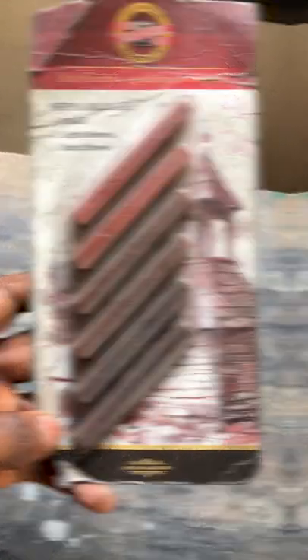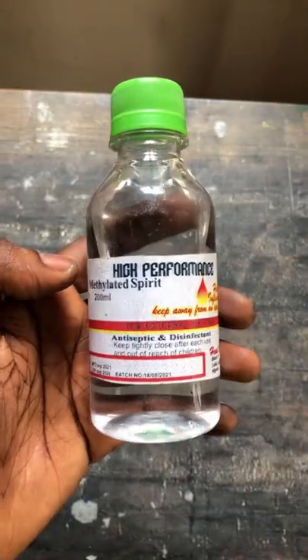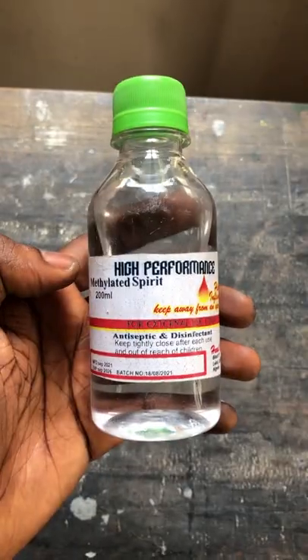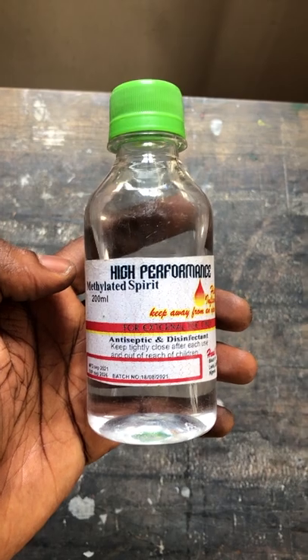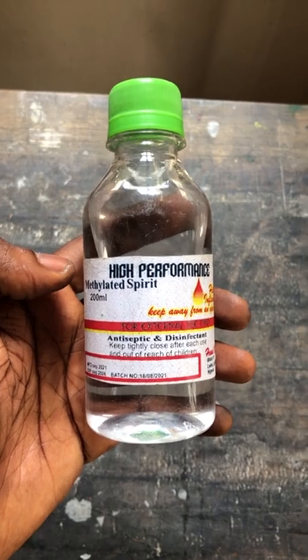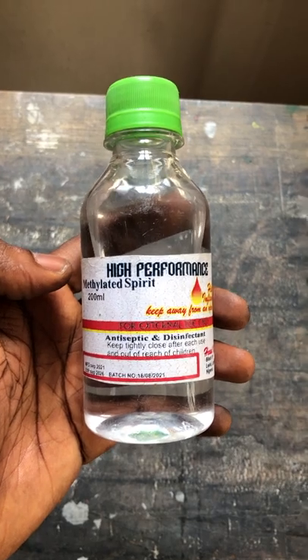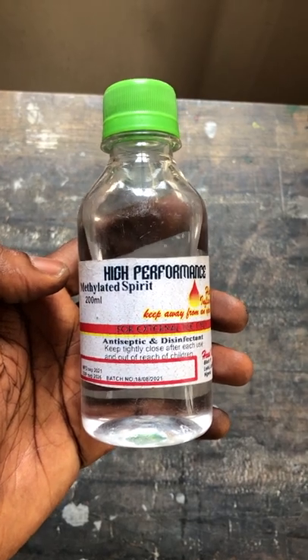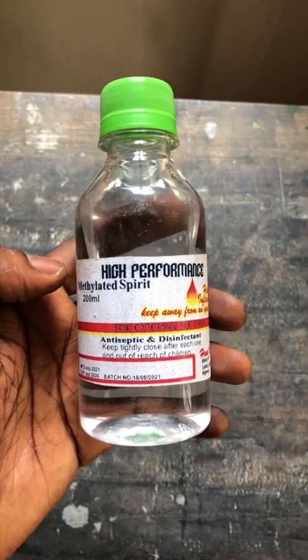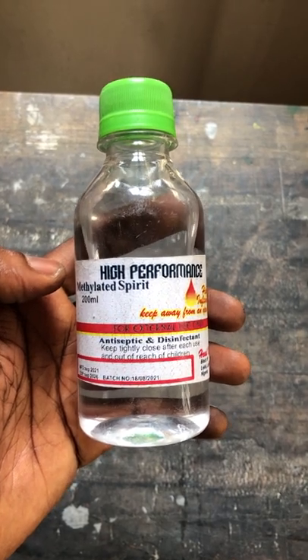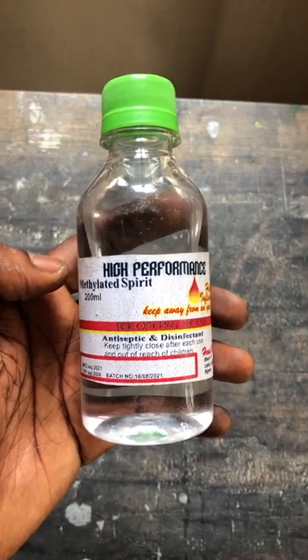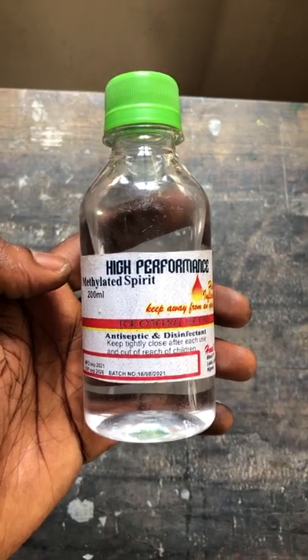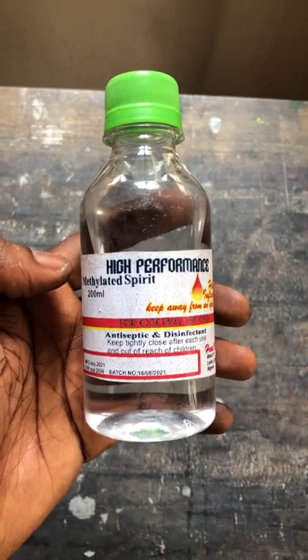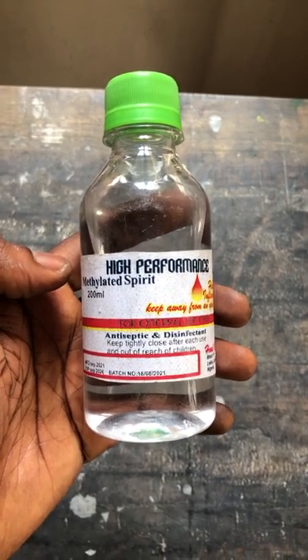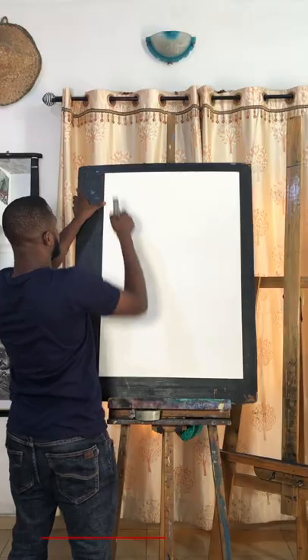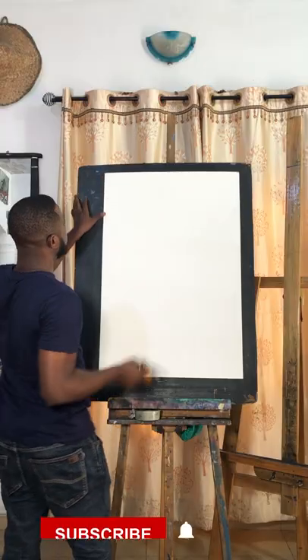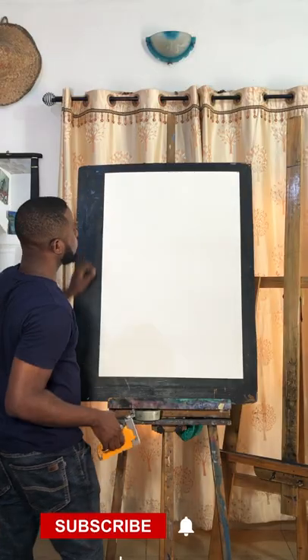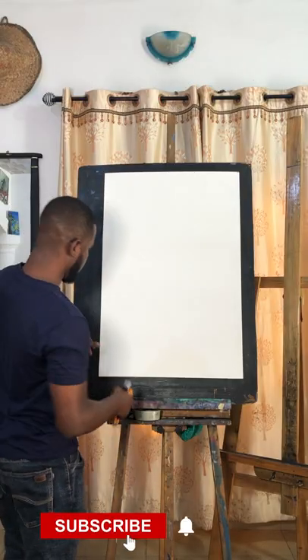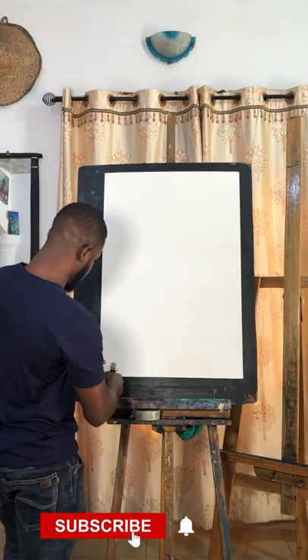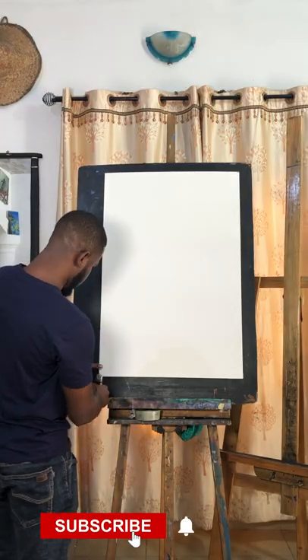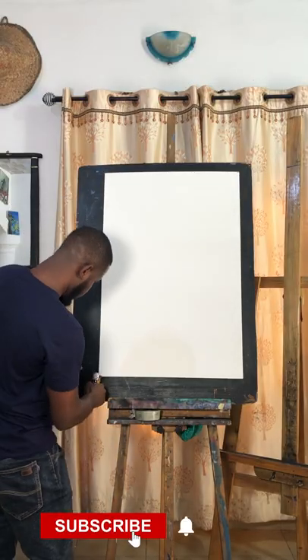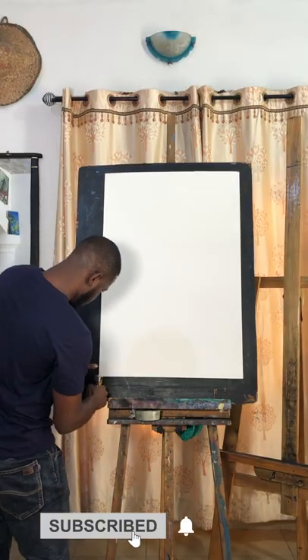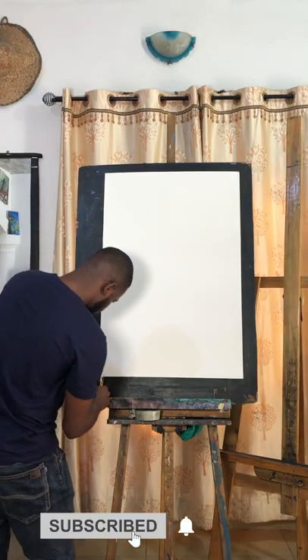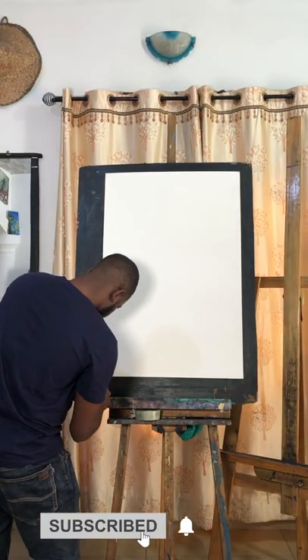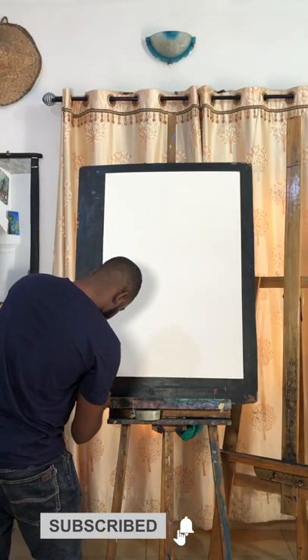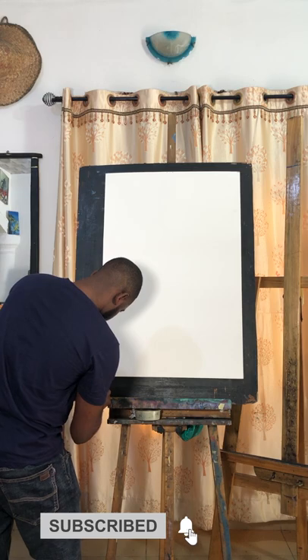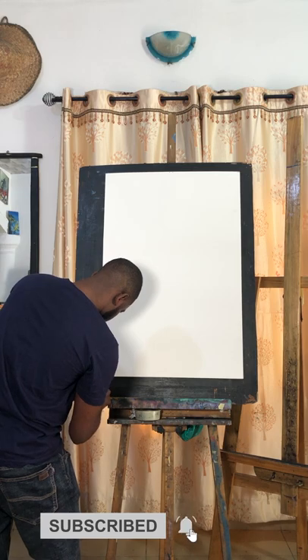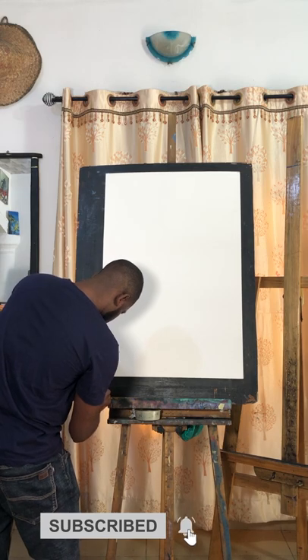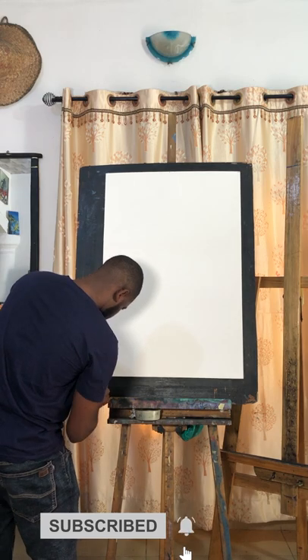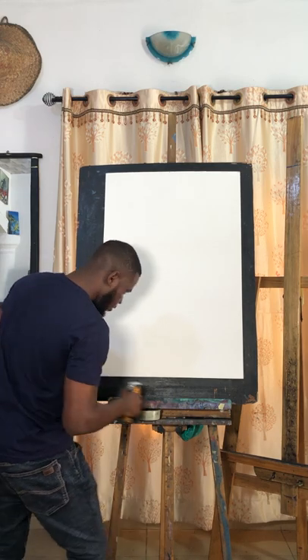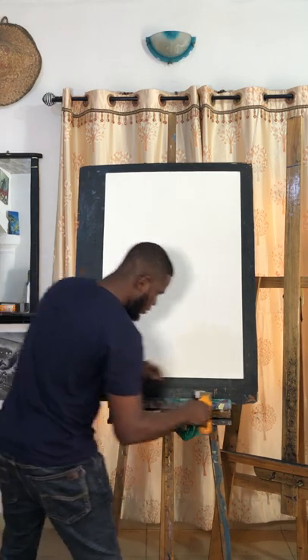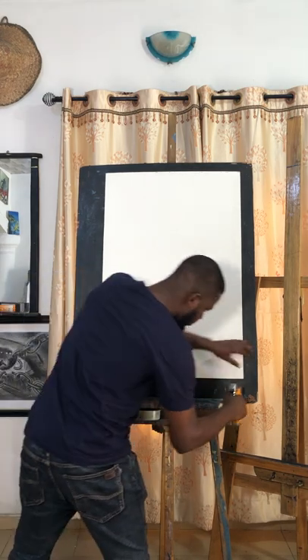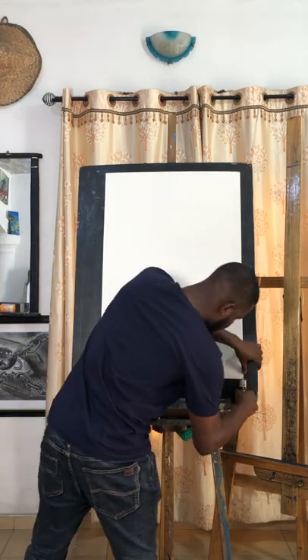Here is the methylated spirits. I know you're probably thinking what I'm gonna use spirits for. Don't worry, you will soon know.